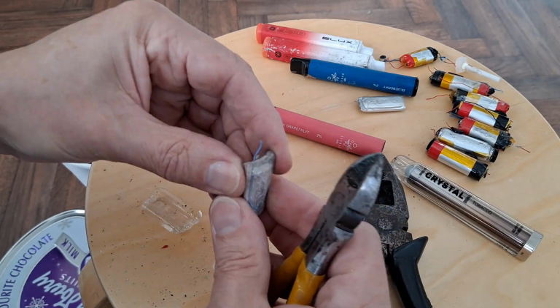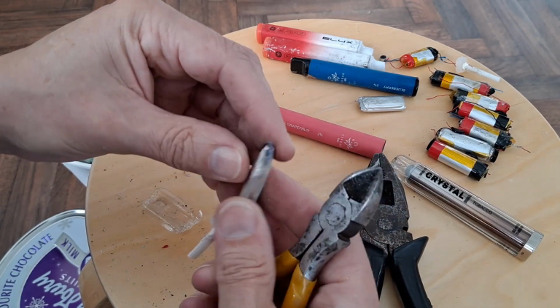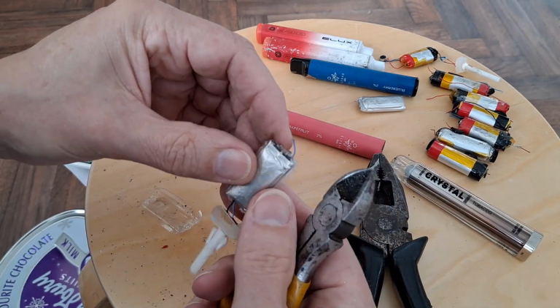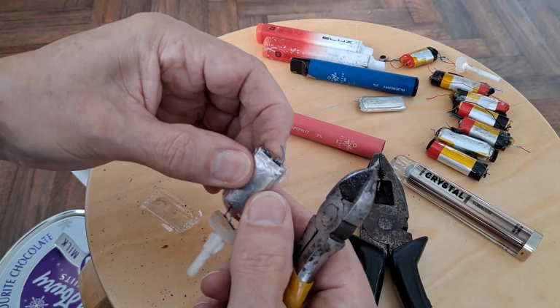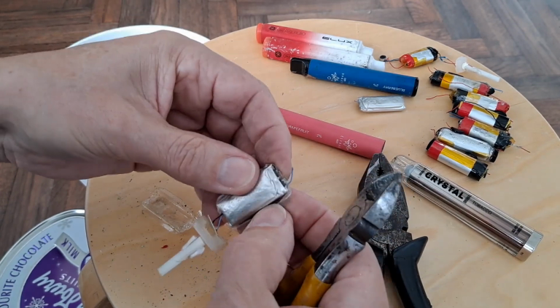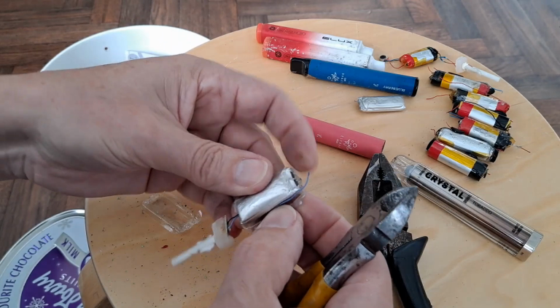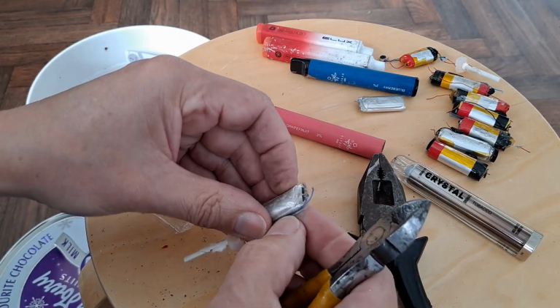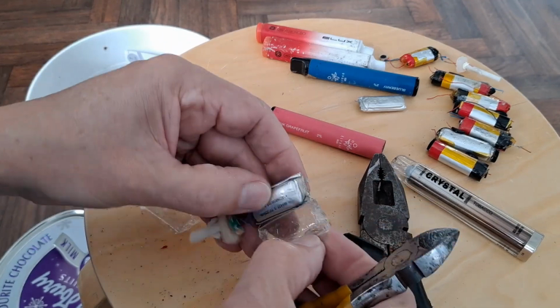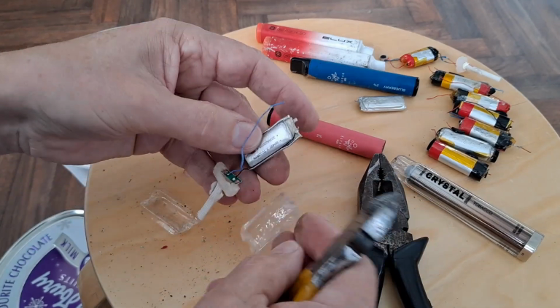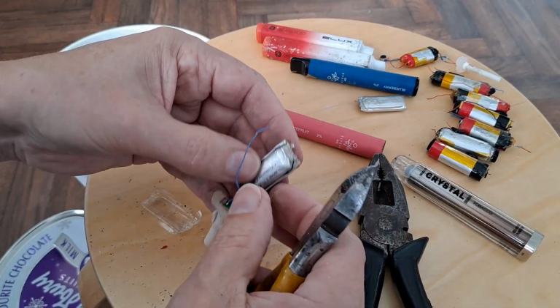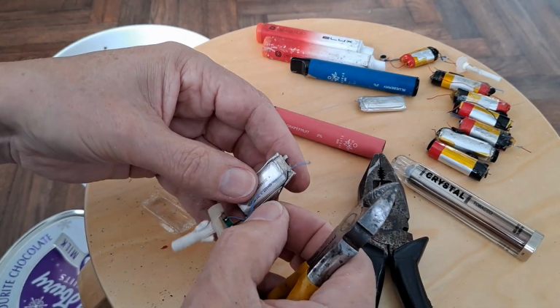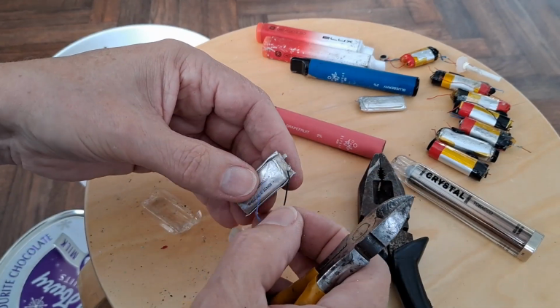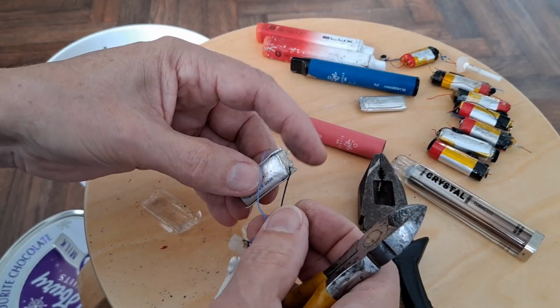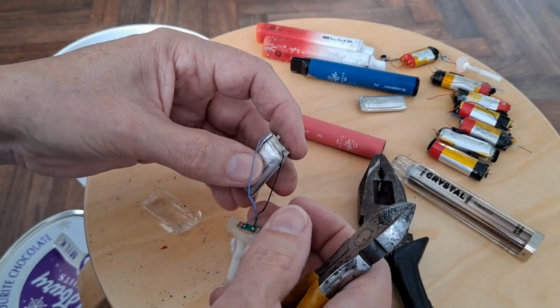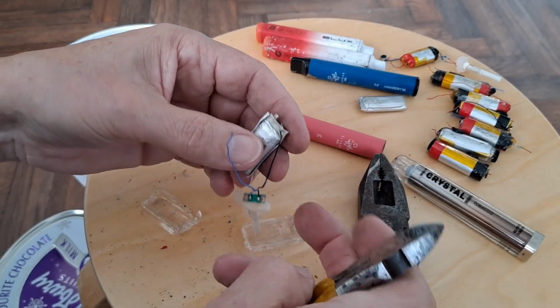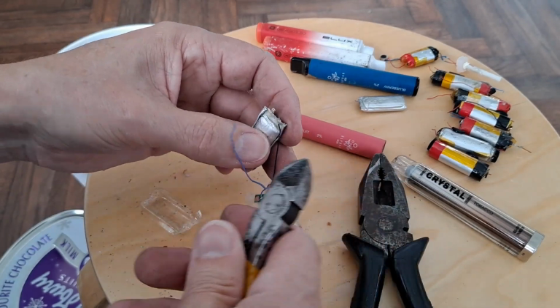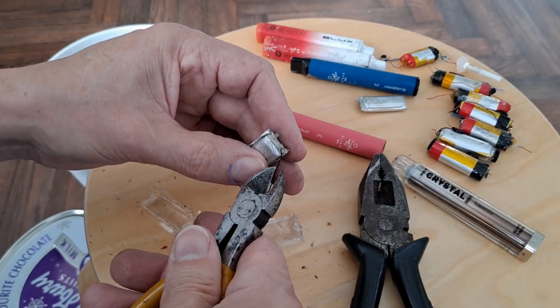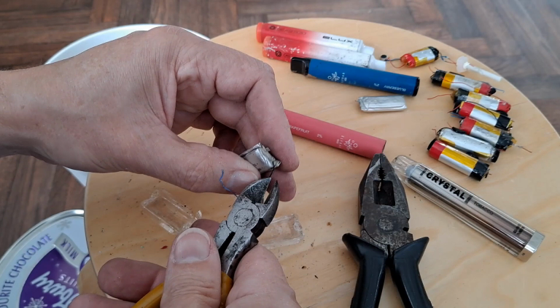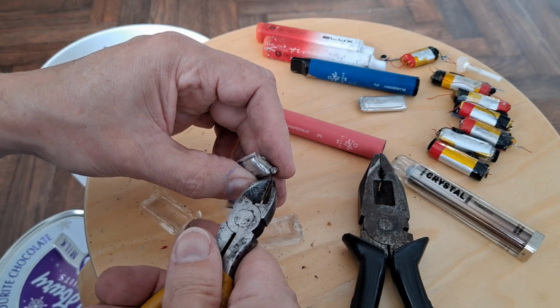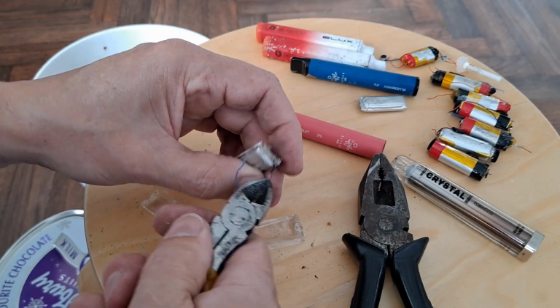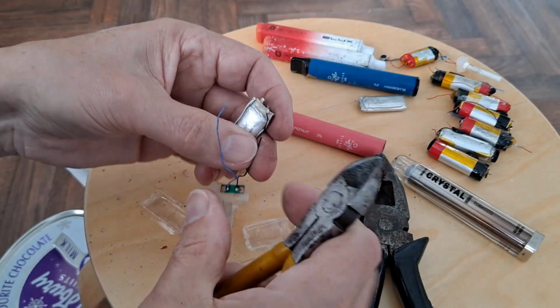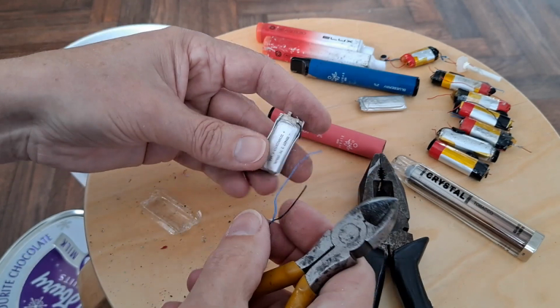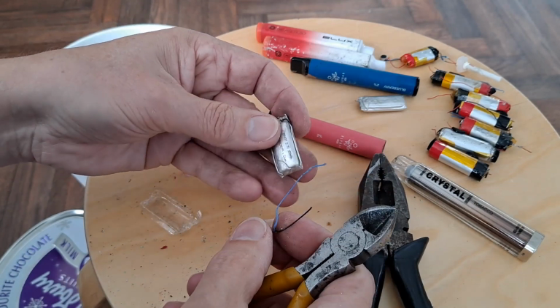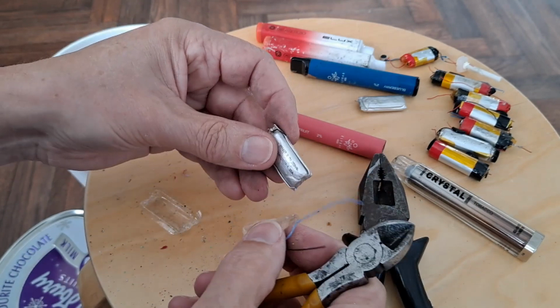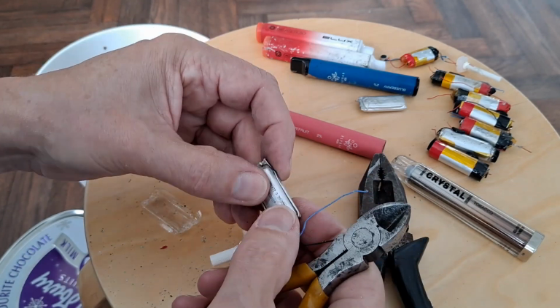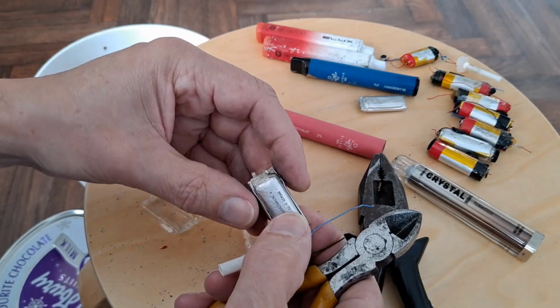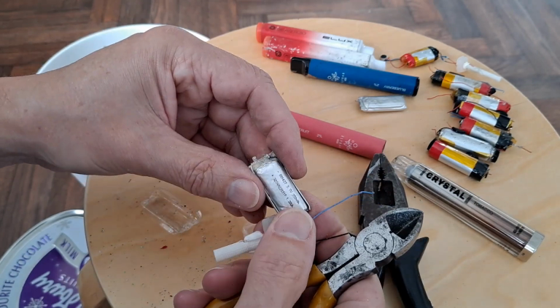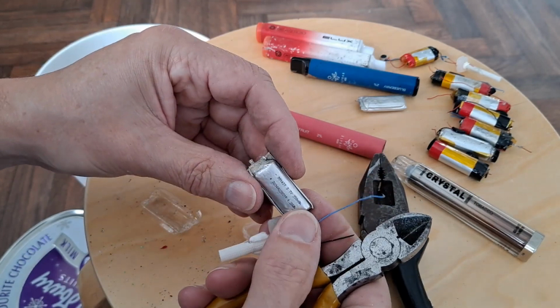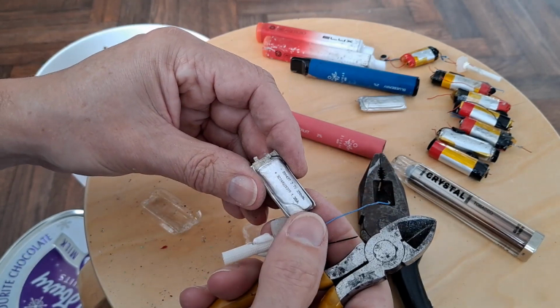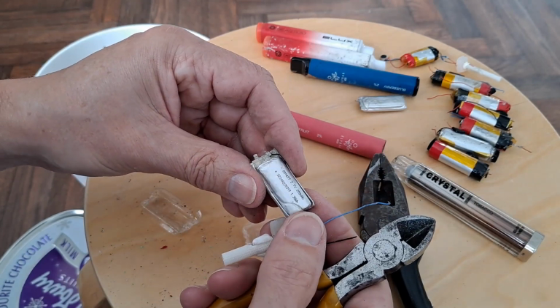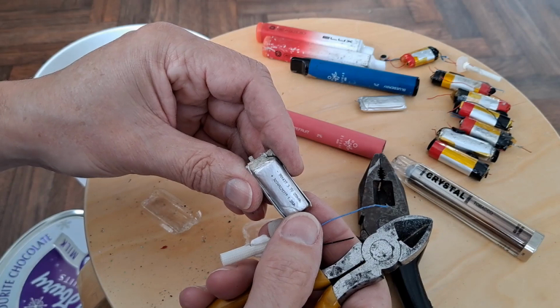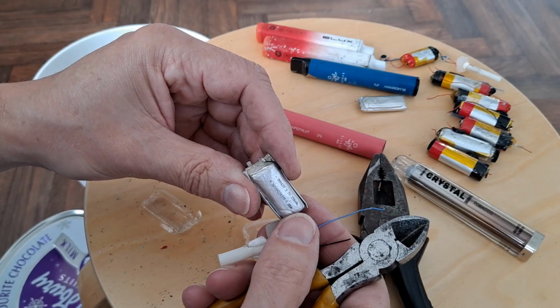They're sealed in — well, not sealed — that's just a little plastic carrier. They might actually be useful, little ones like that.